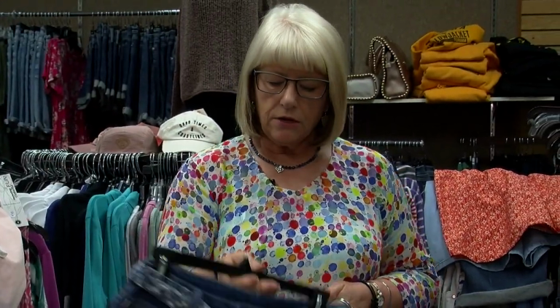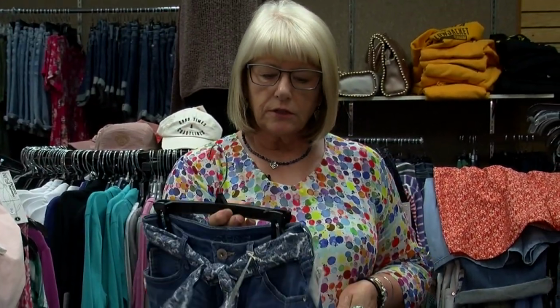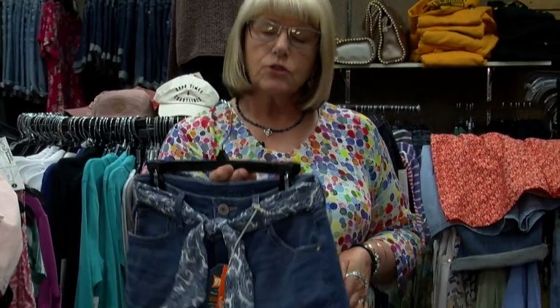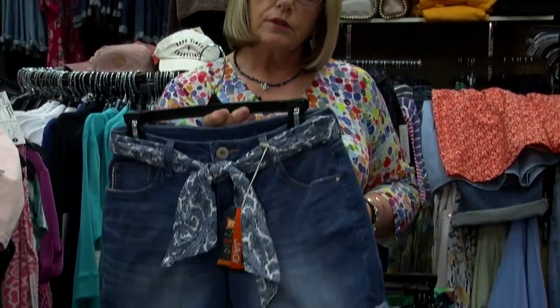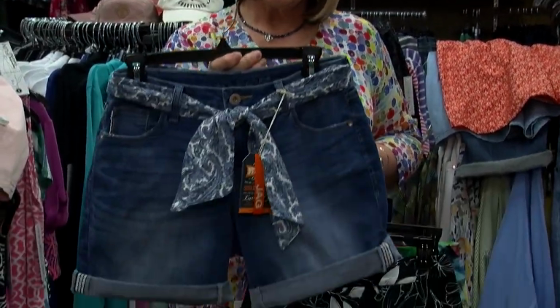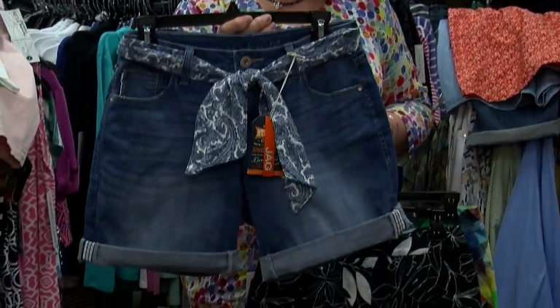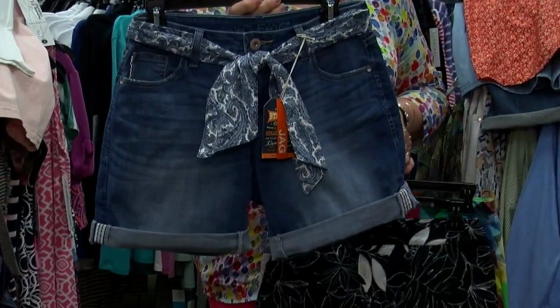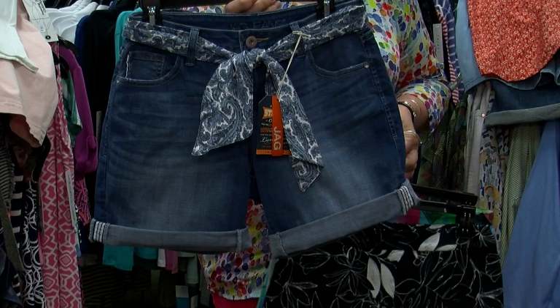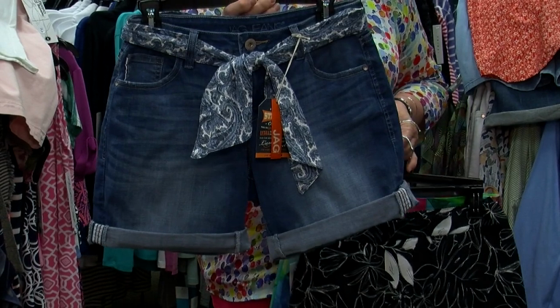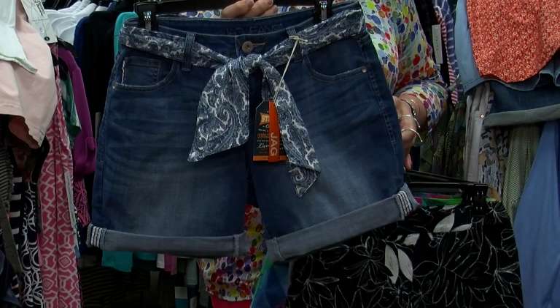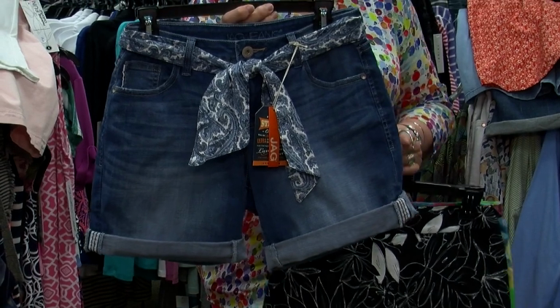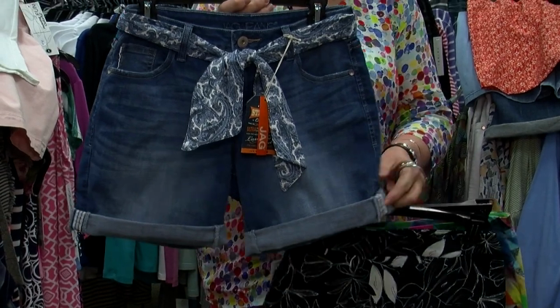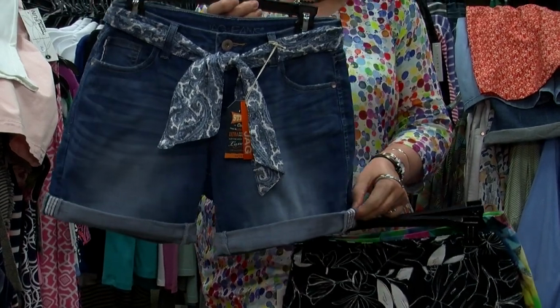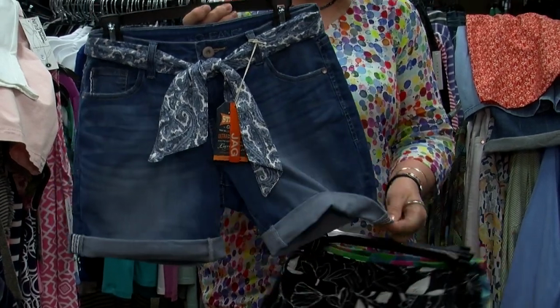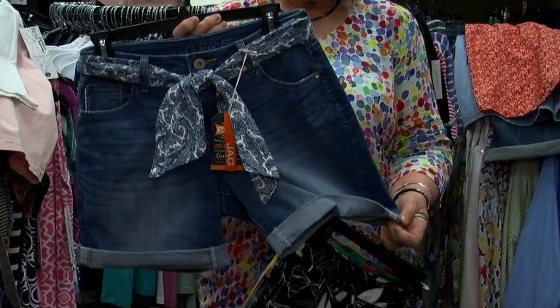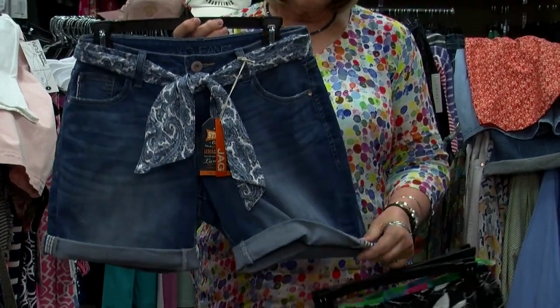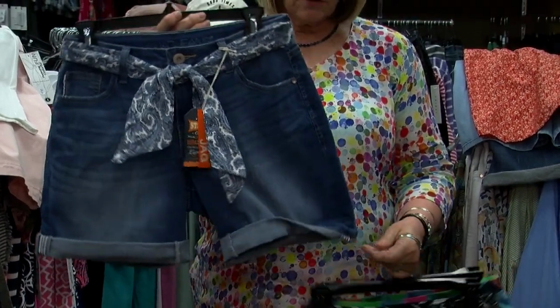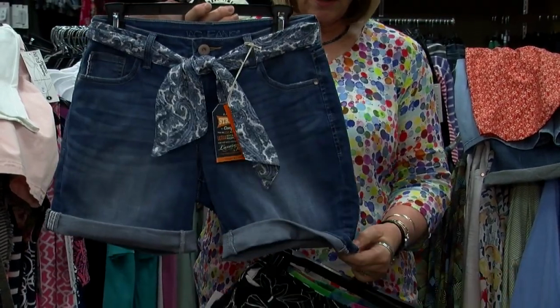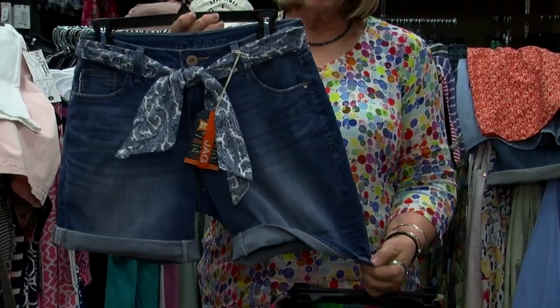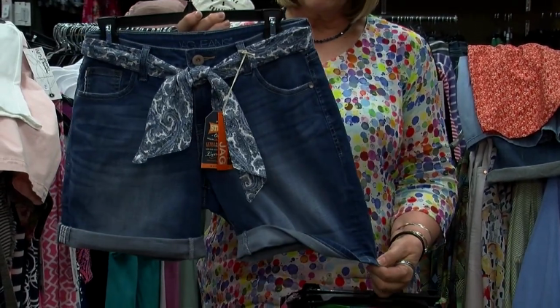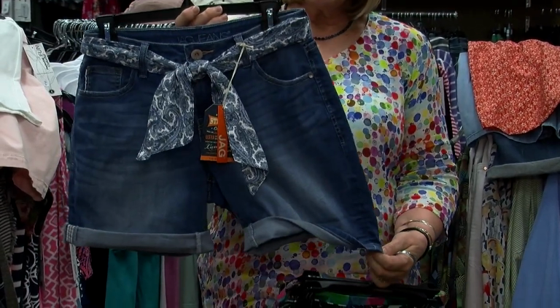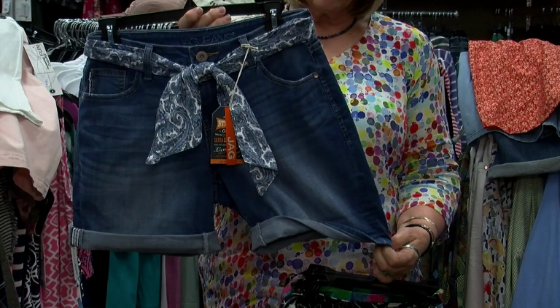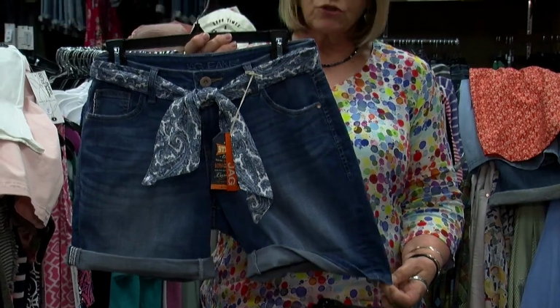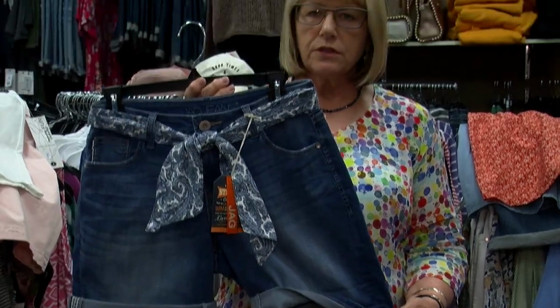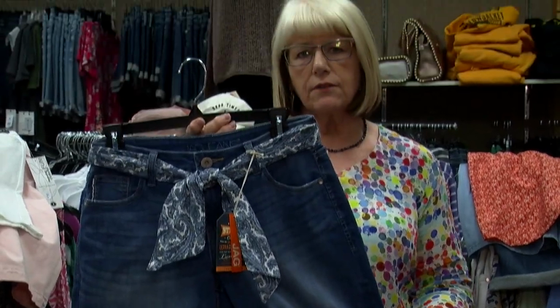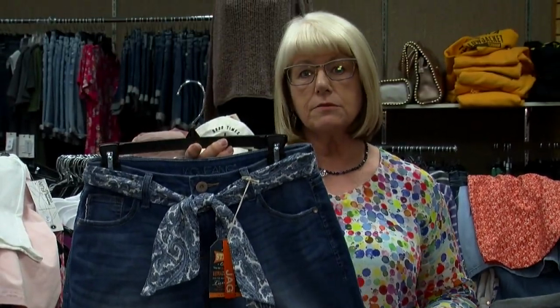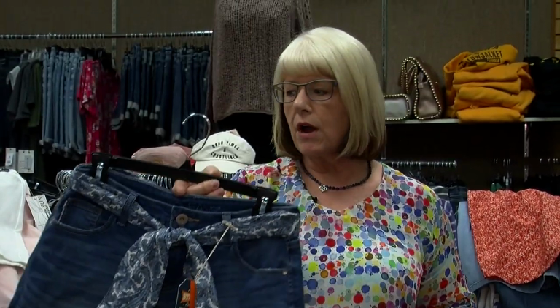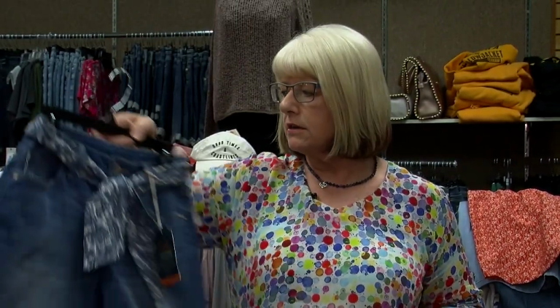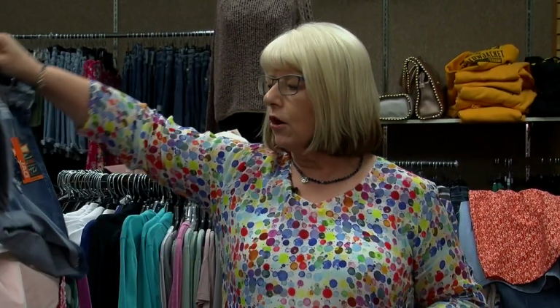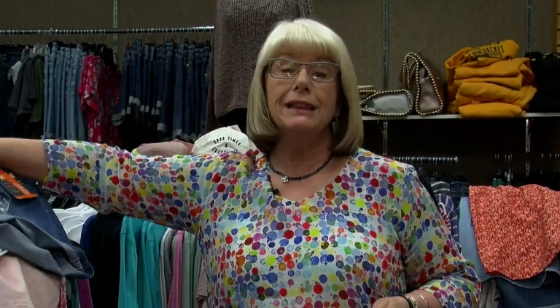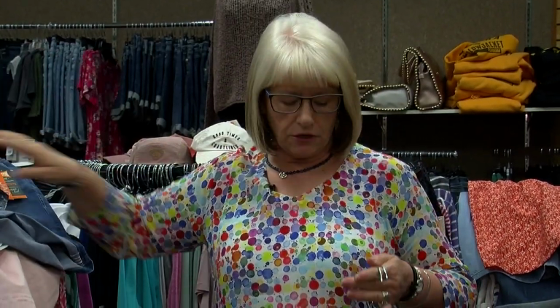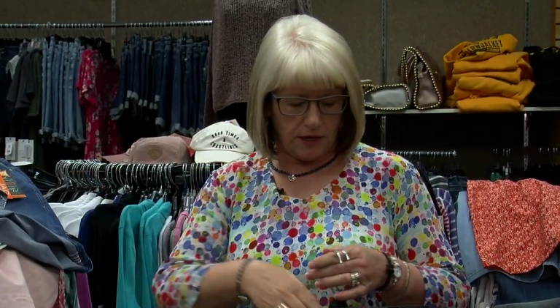Here's a little denim short with the tie. I also have these in white denim, and these can be lengthened so that you have a longer length — you don't have to wear them so short. This is kind of a nice mid-length.